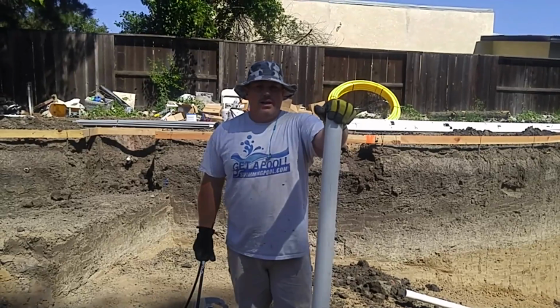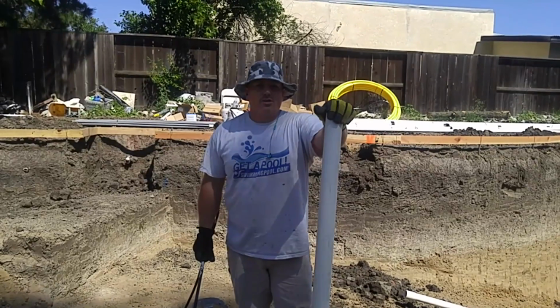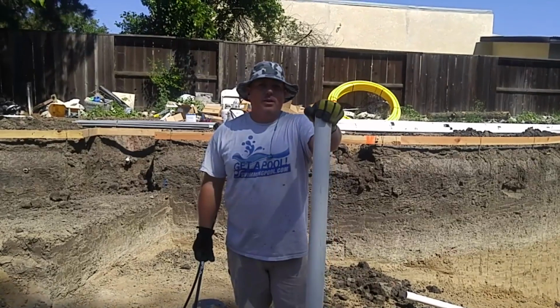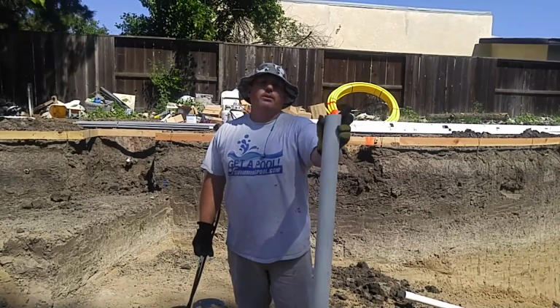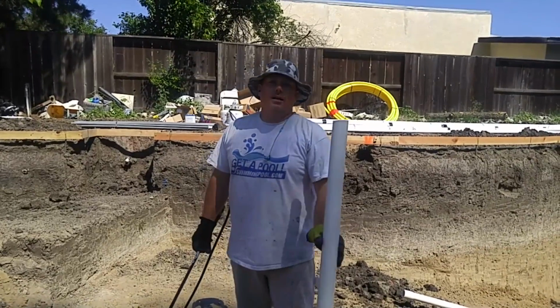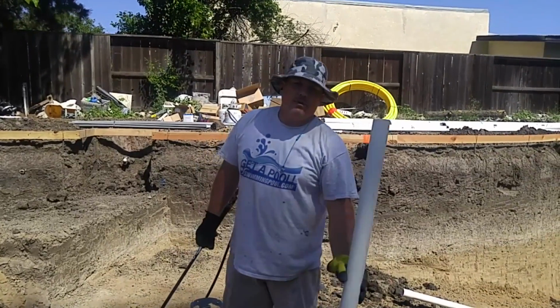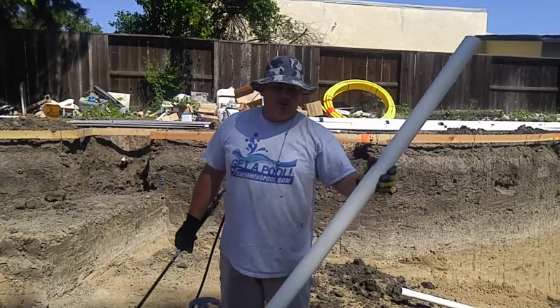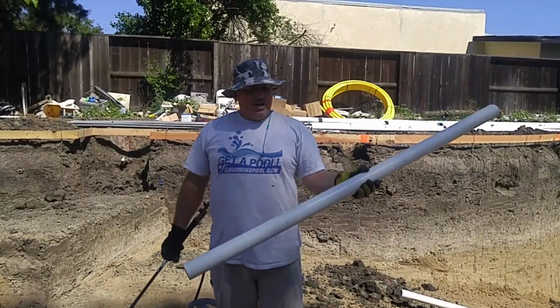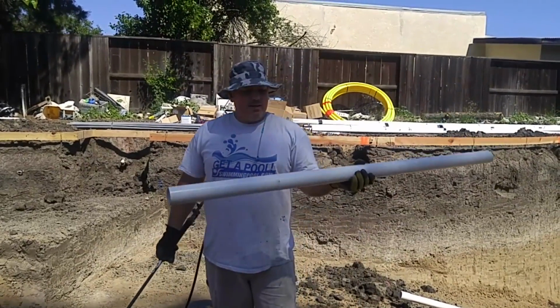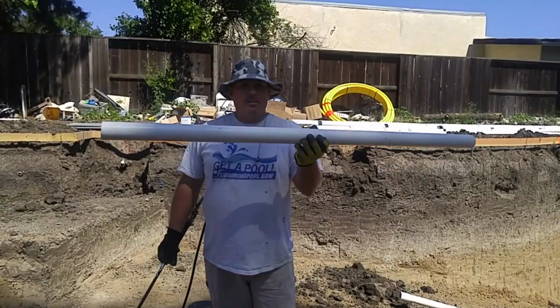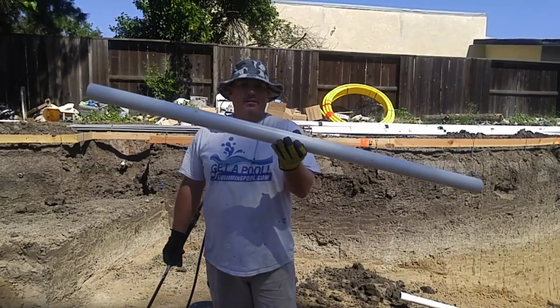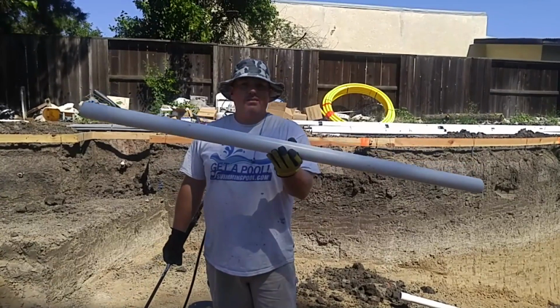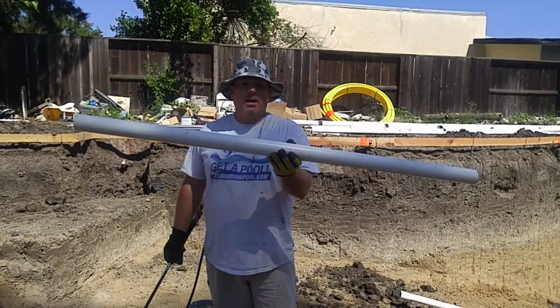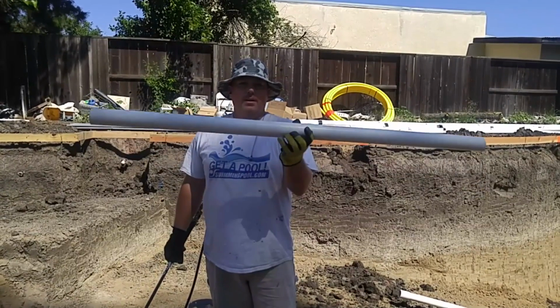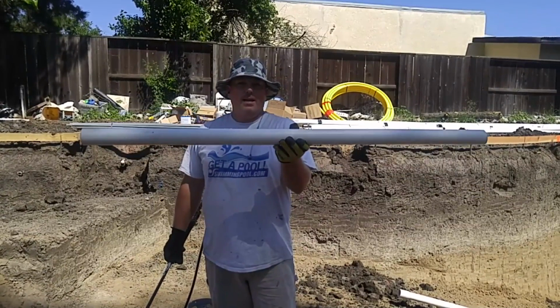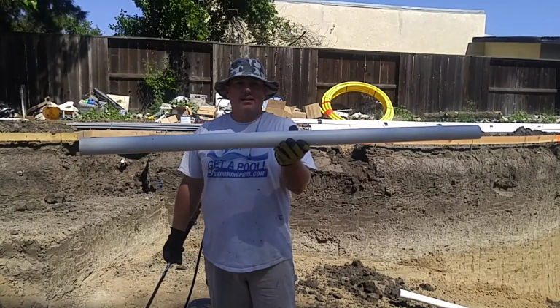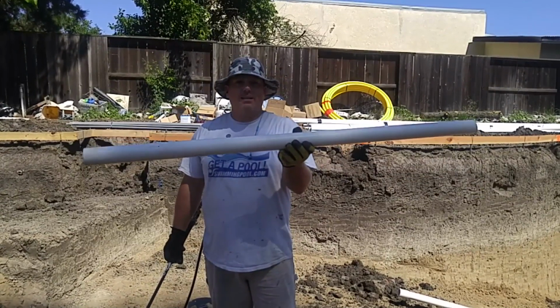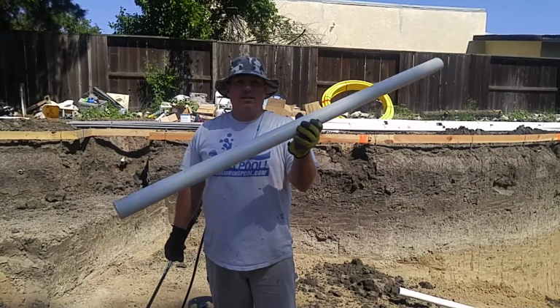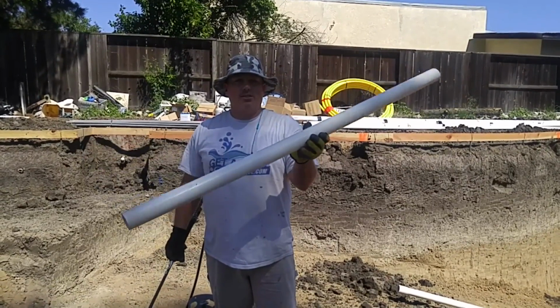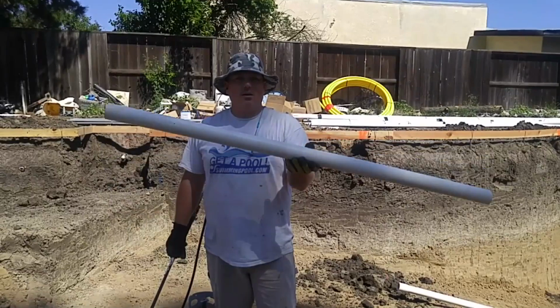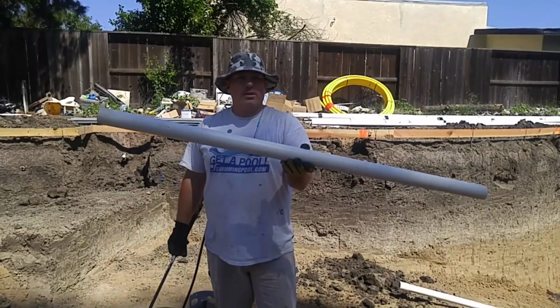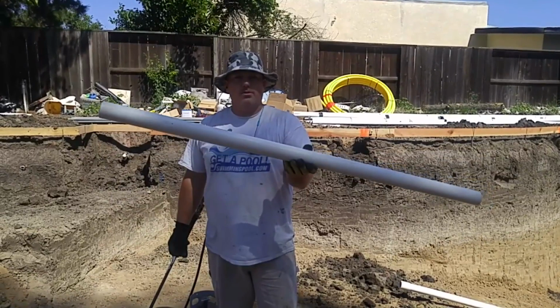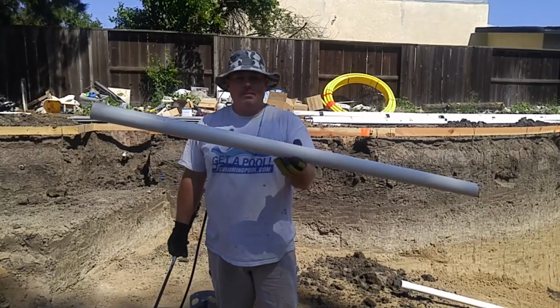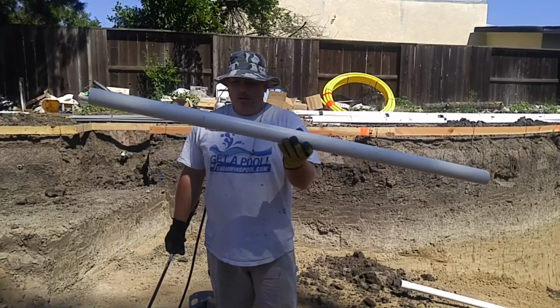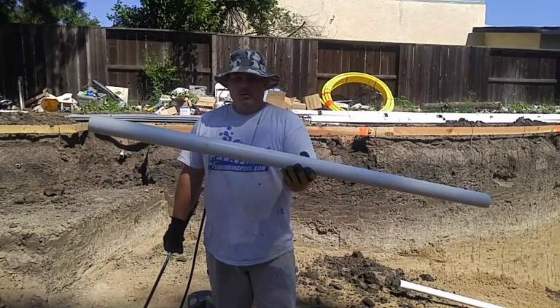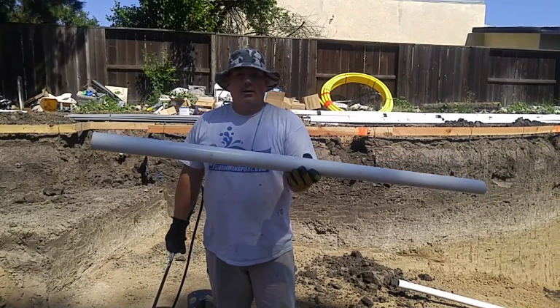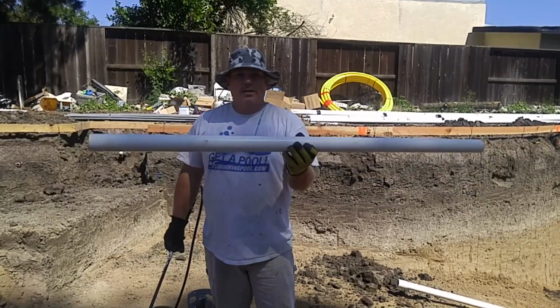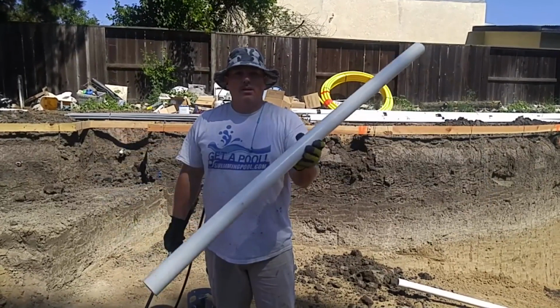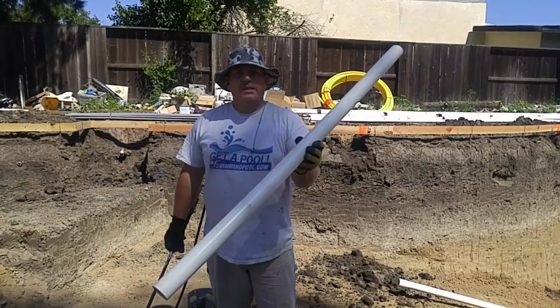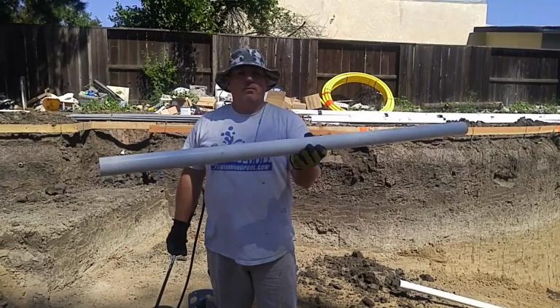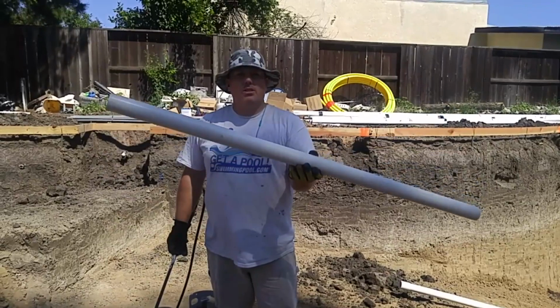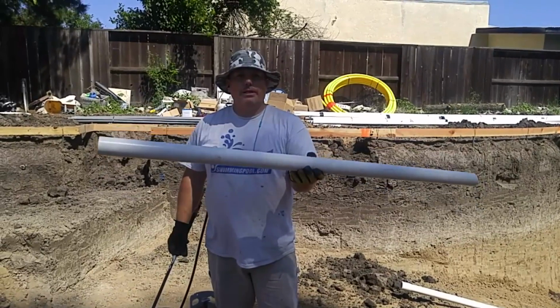Hi, this is John the Pool Expert. Today I'm going to show you how to heat up a piece of PVC pipe and get it to bend just like a hose. And then when you set it up, put some water on it, it will freeze in whatever position you put it in.